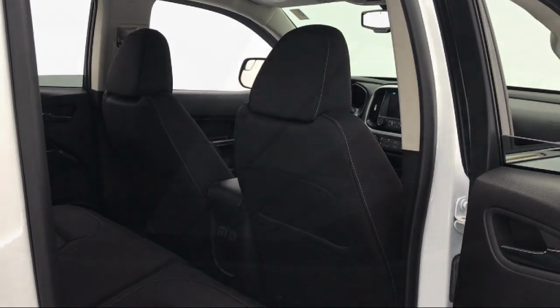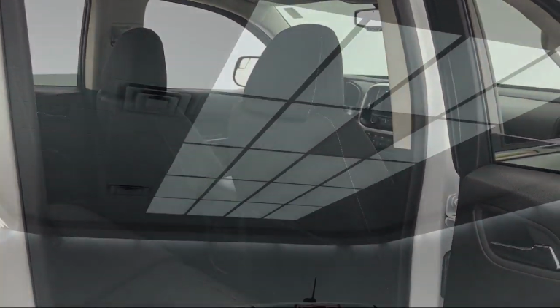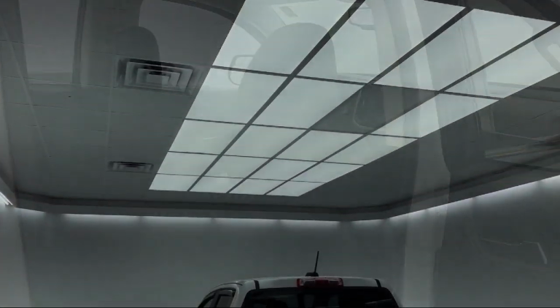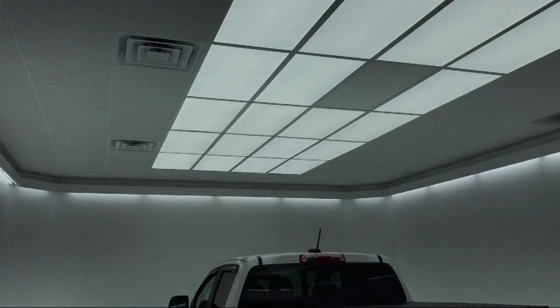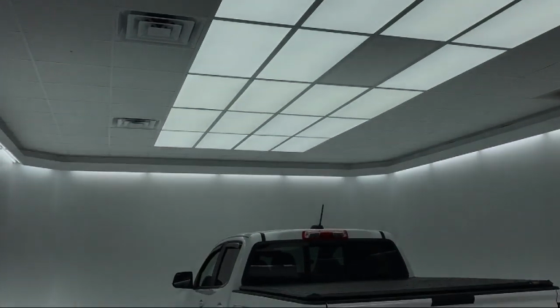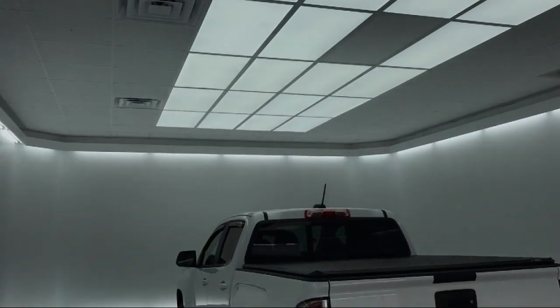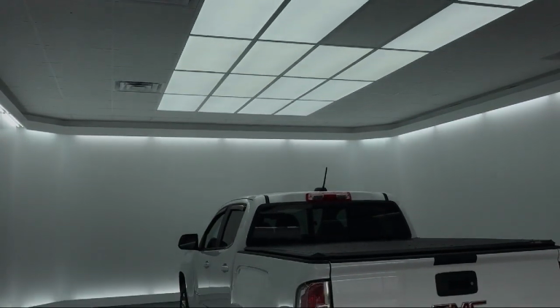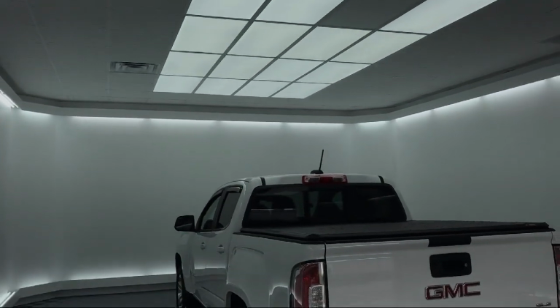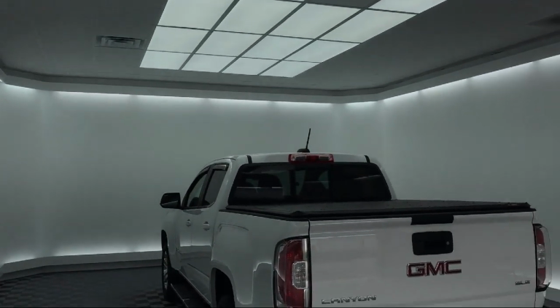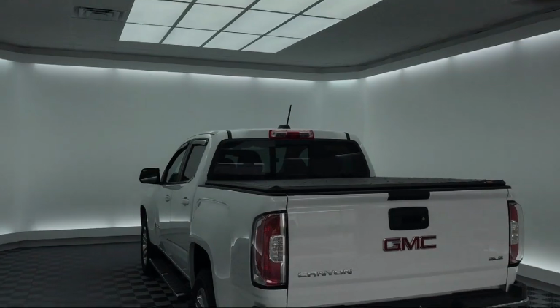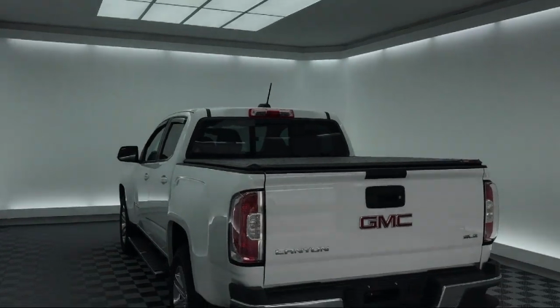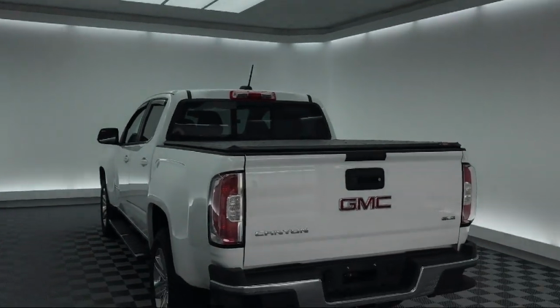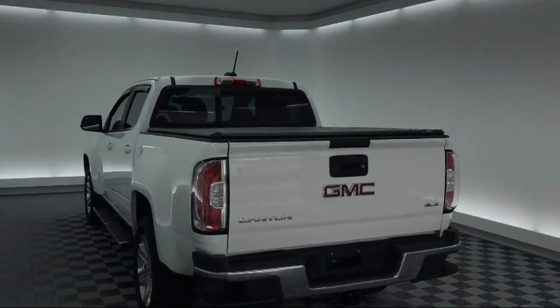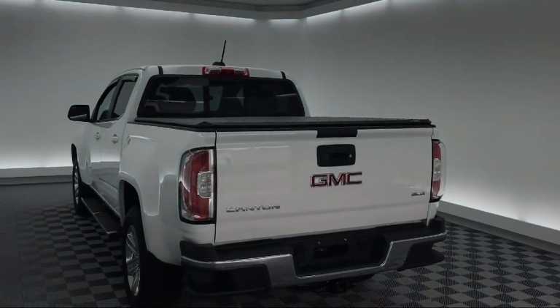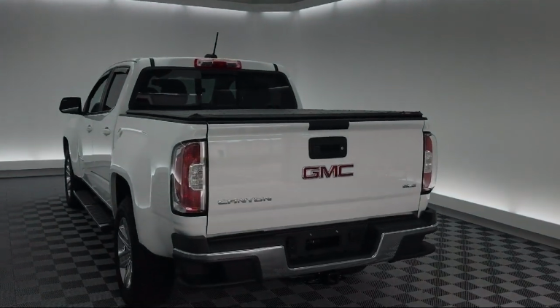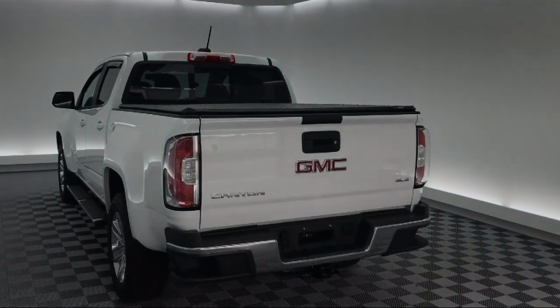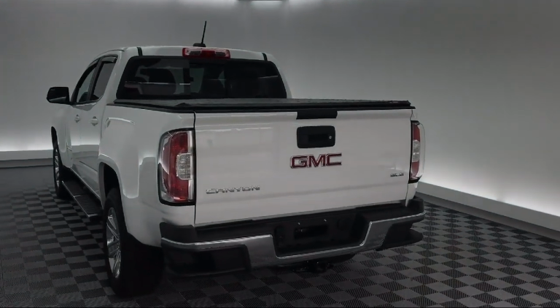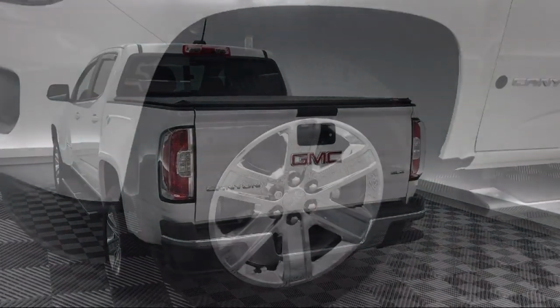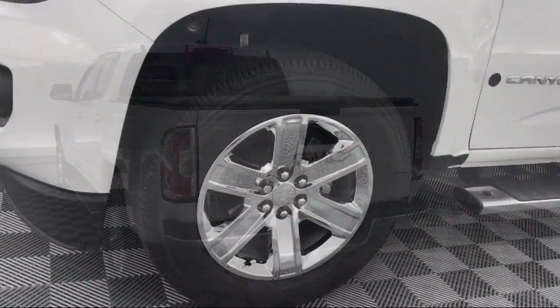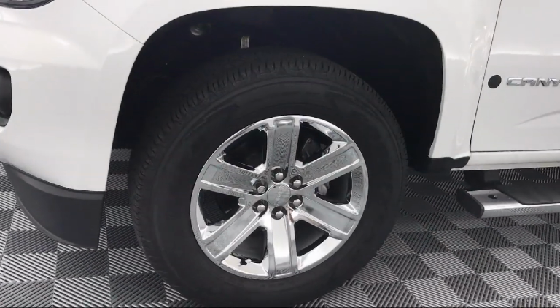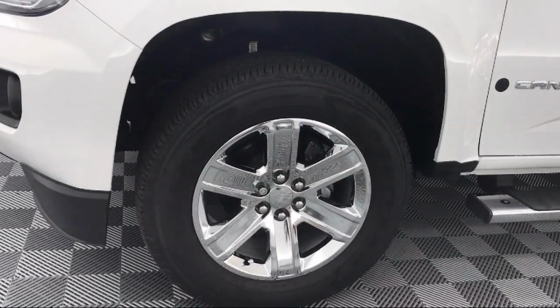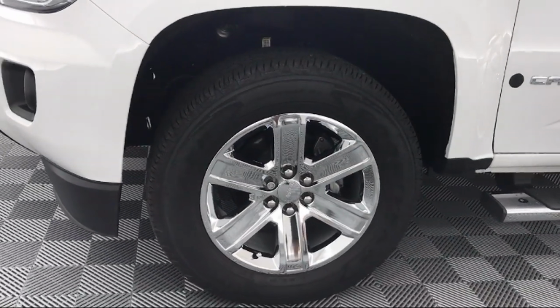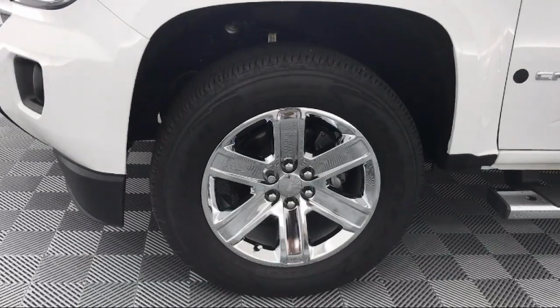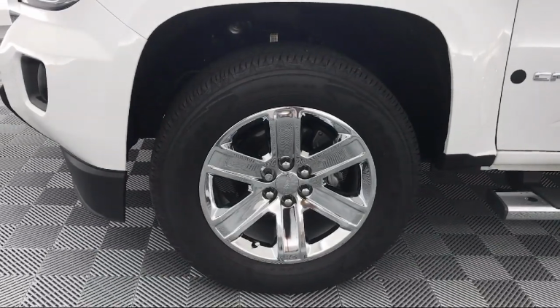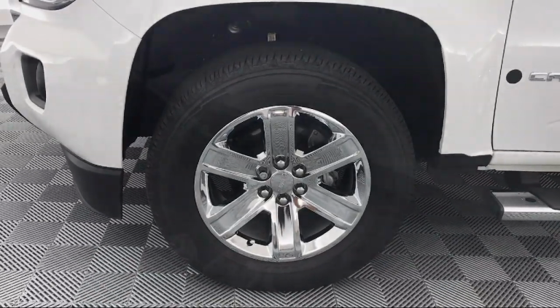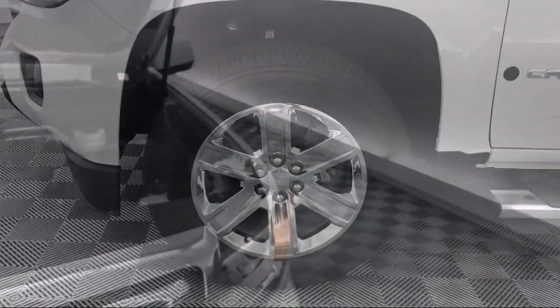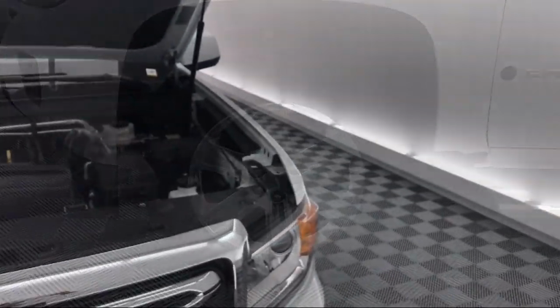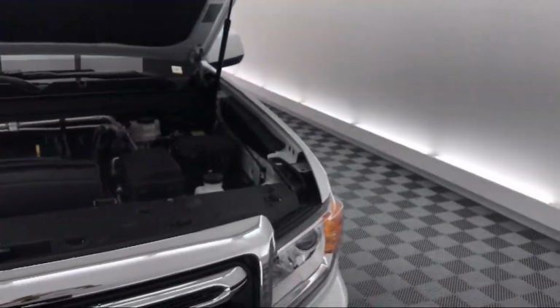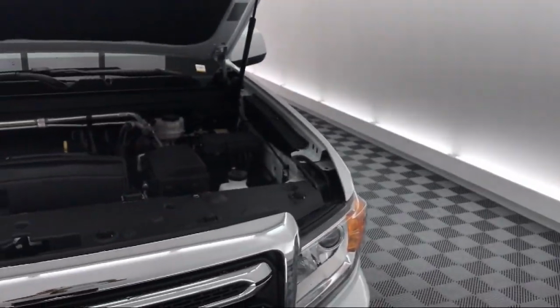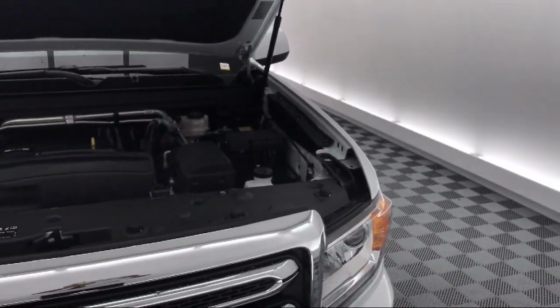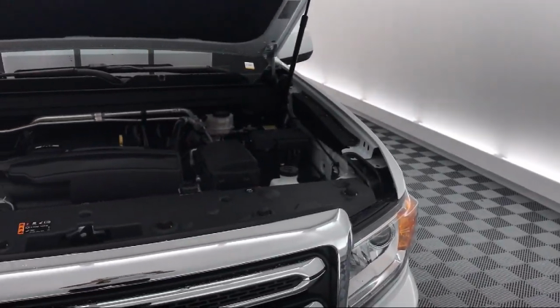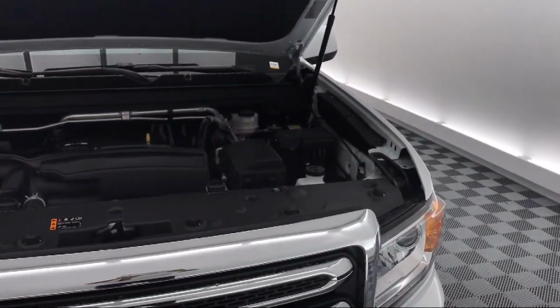Our ultimate goal is simple: zero dissatisfied customers. So come see us today and drive home in a vehicle that's just right for you. We are located at 5001 US 278 in Hardyville.